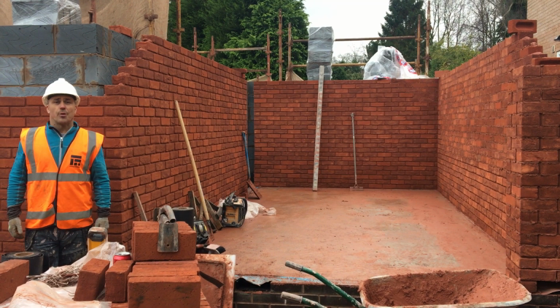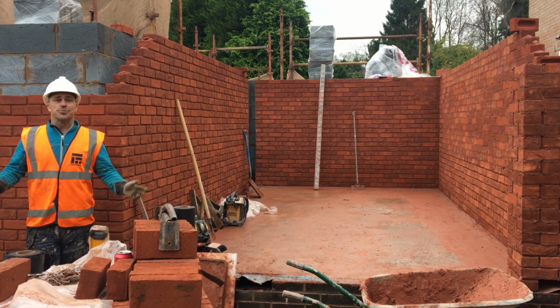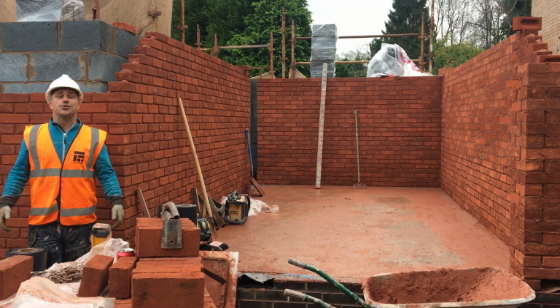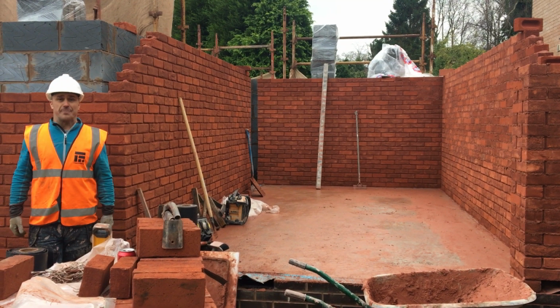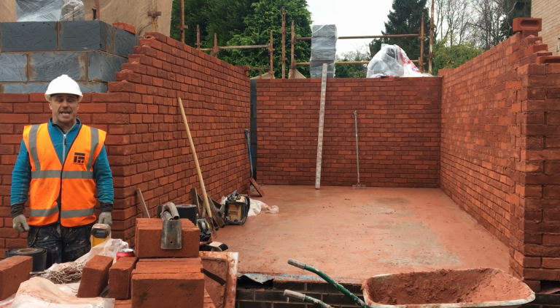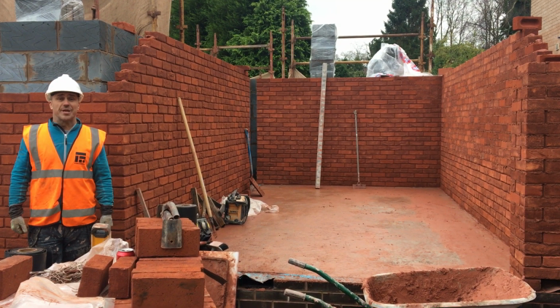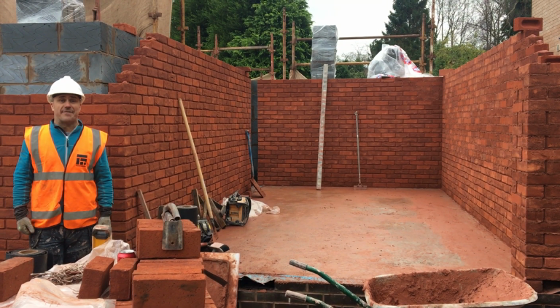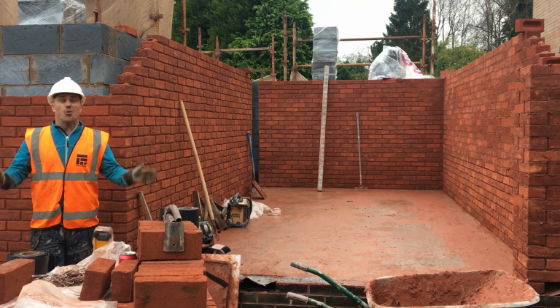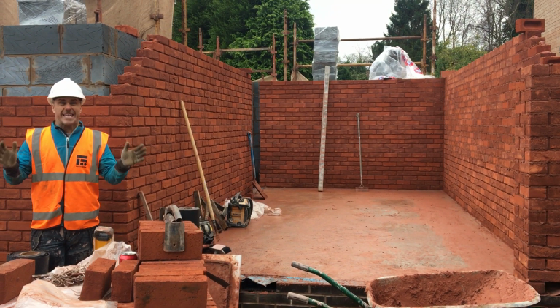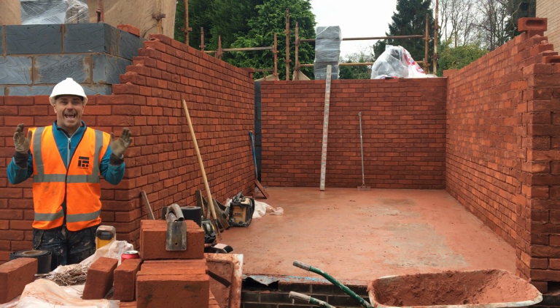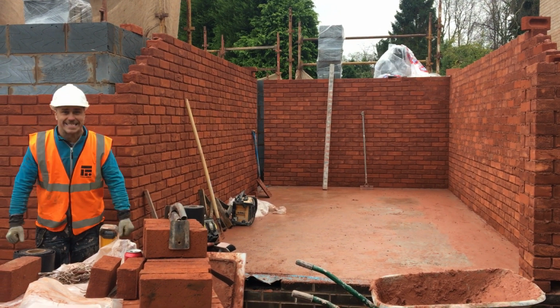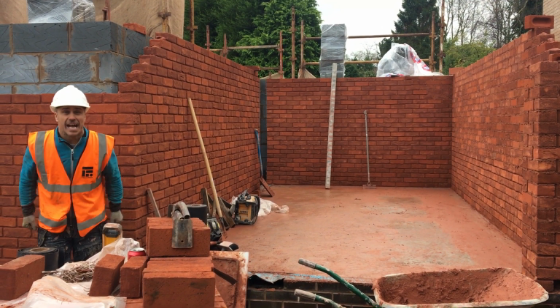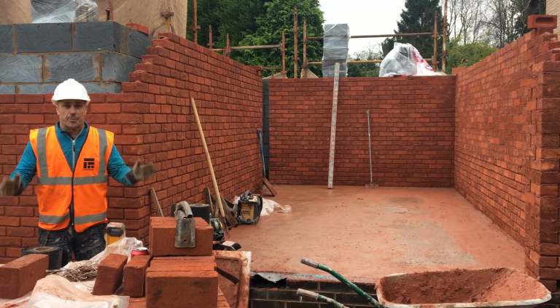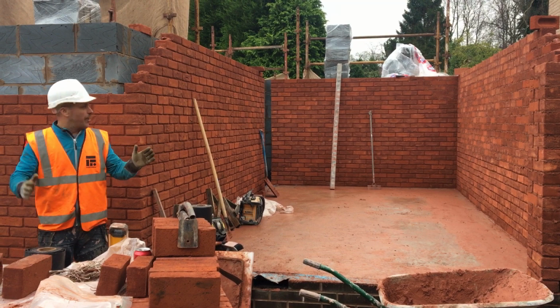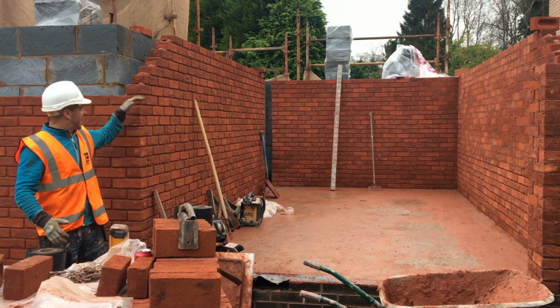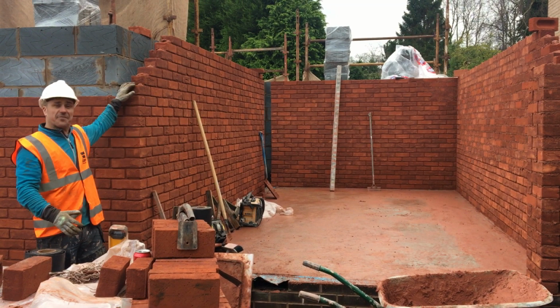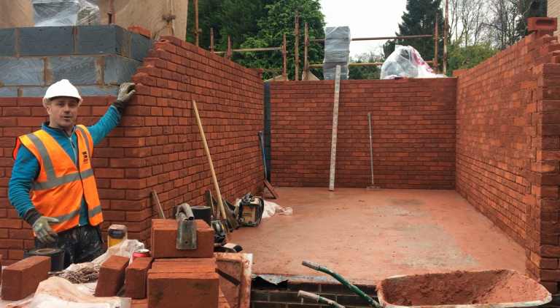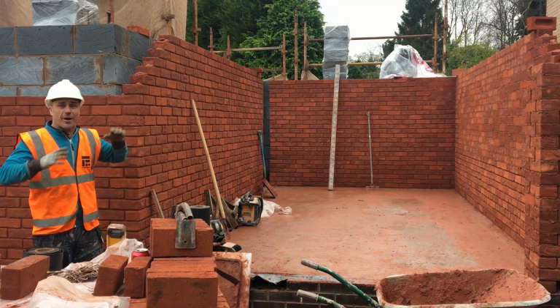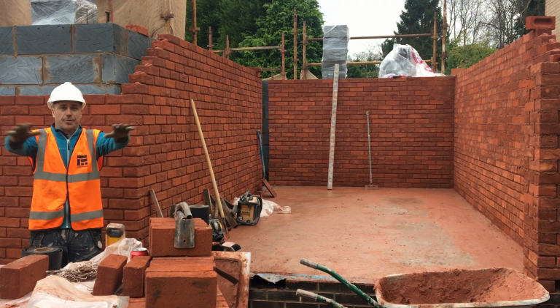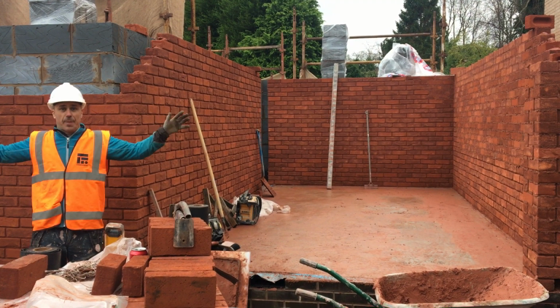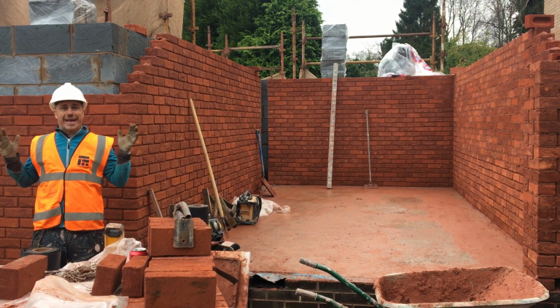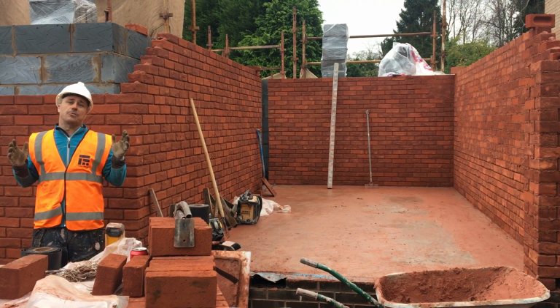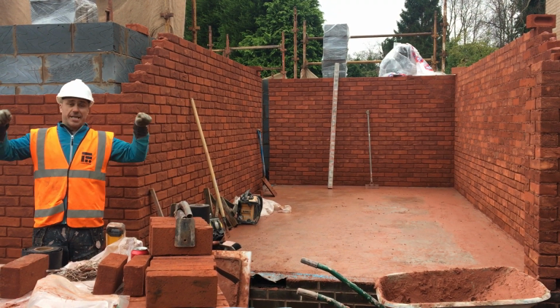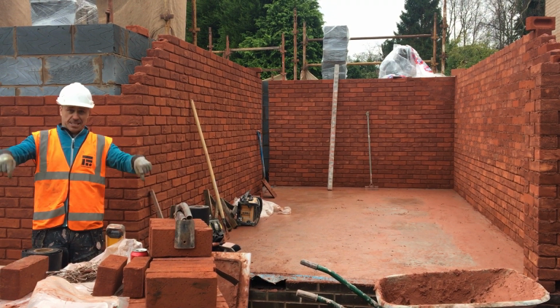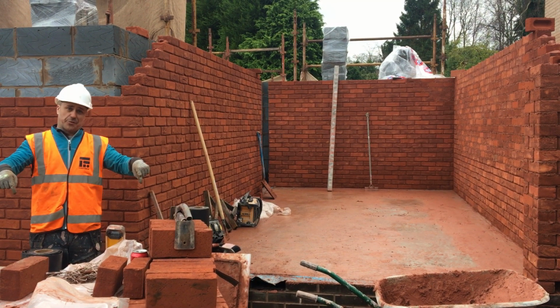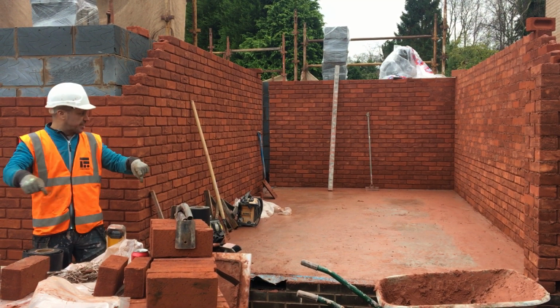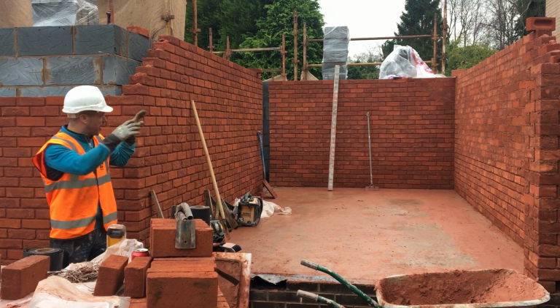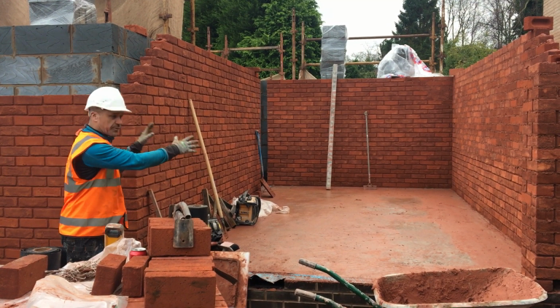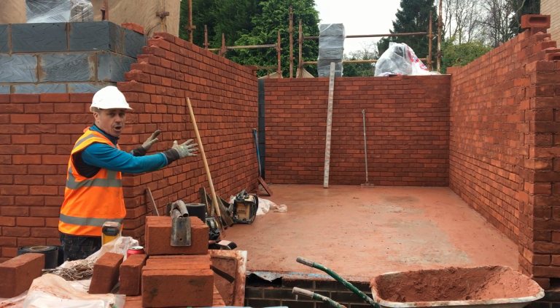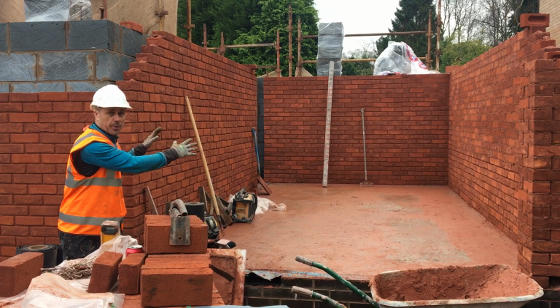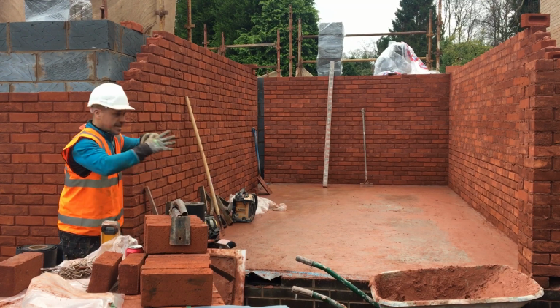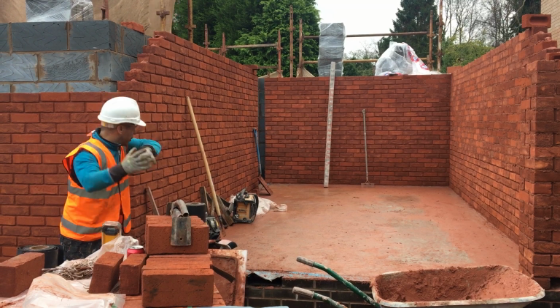Welcome to the Dream Build — the end of week 7, week 8 — and the brickwork is flying up right the way around the main house. This is the front section of it; we've got a carport in there for the cars to be reversed into.